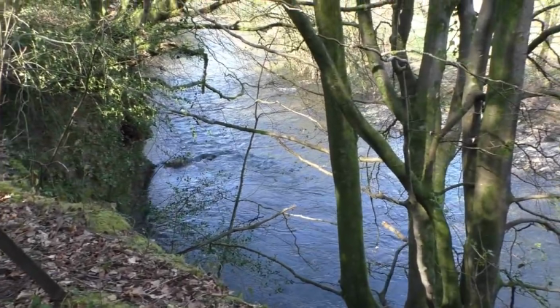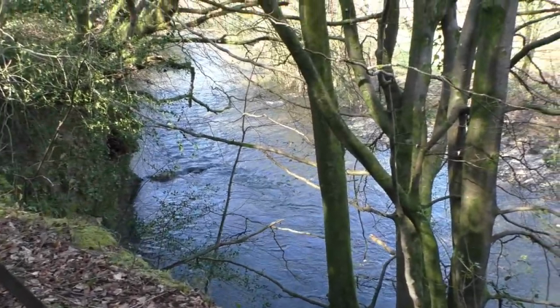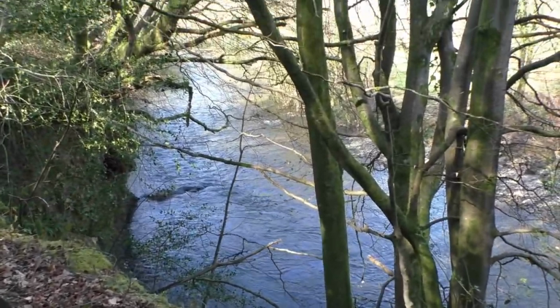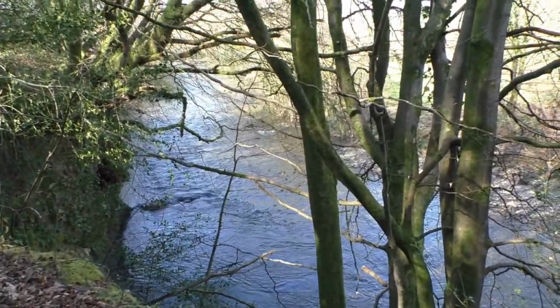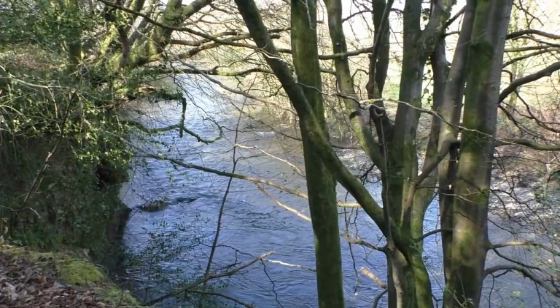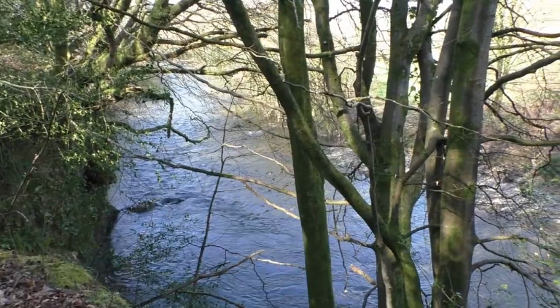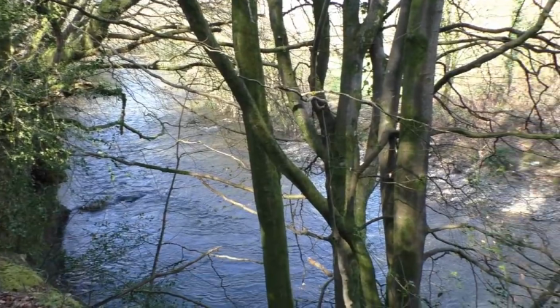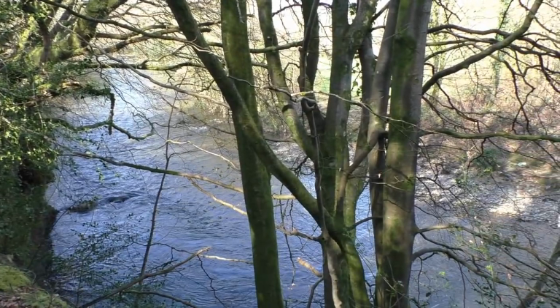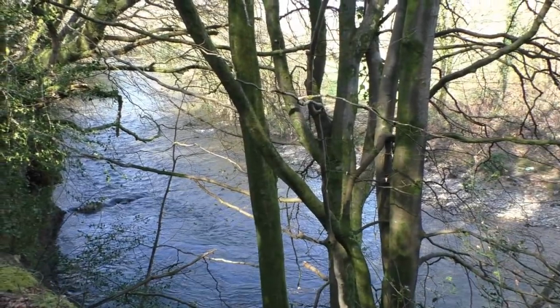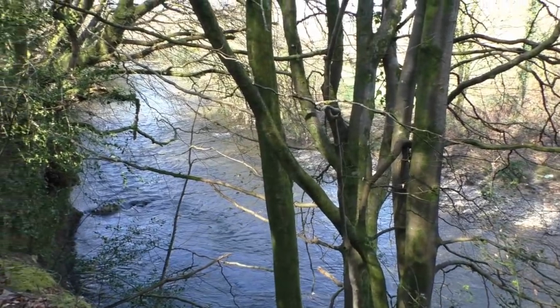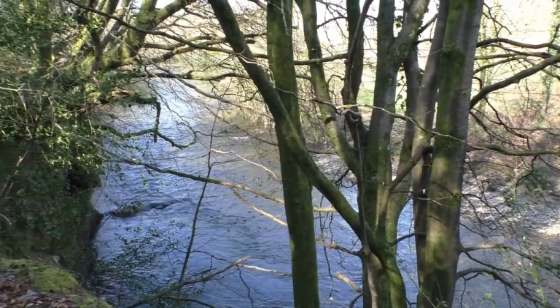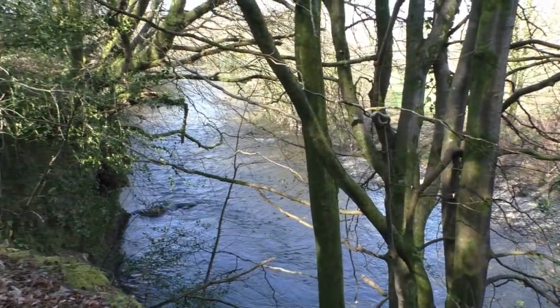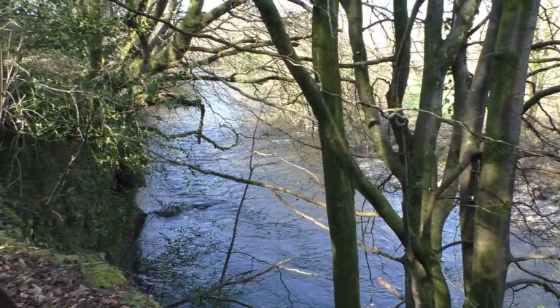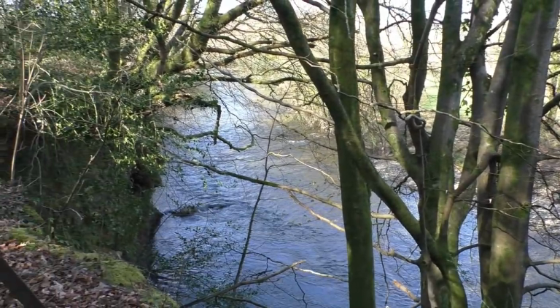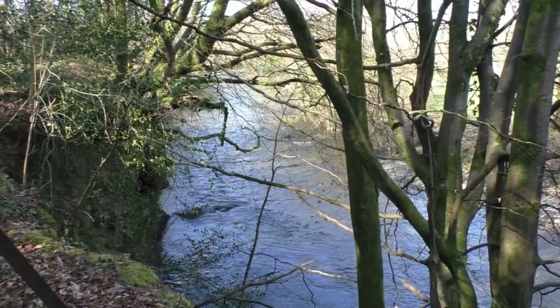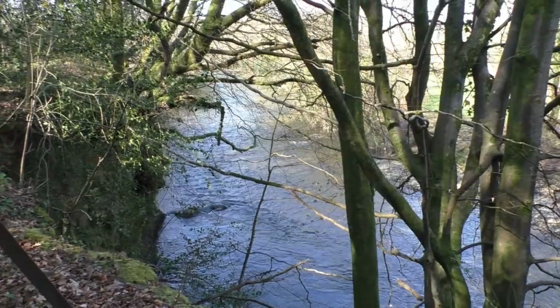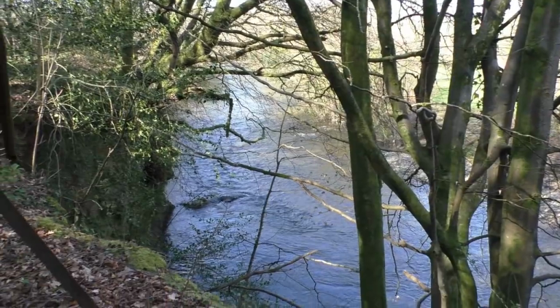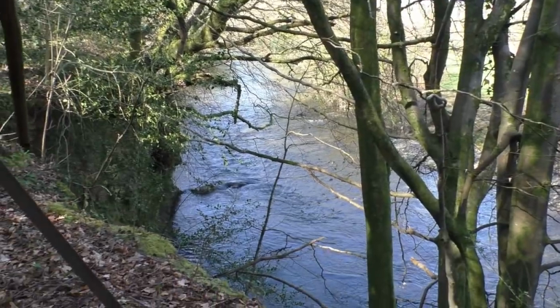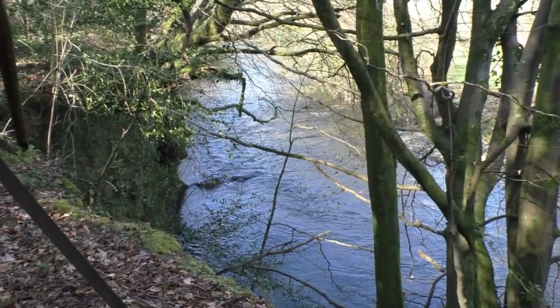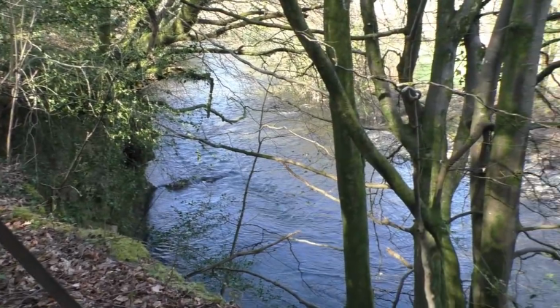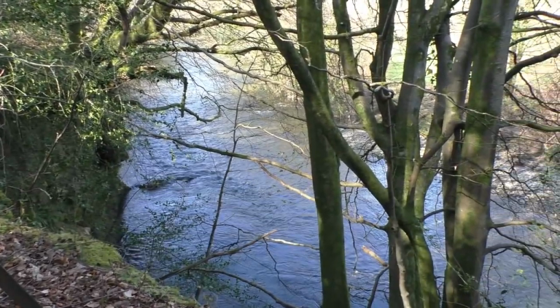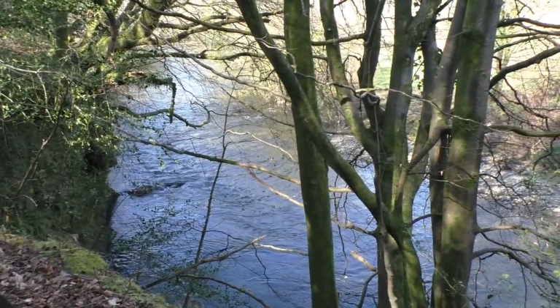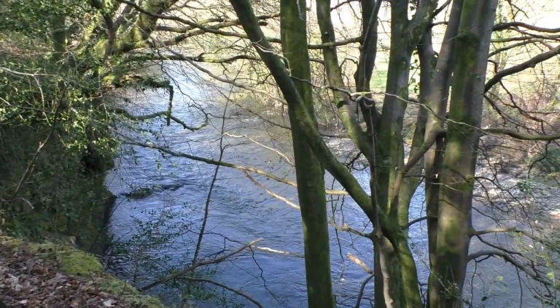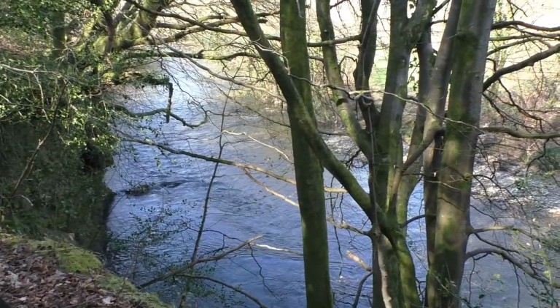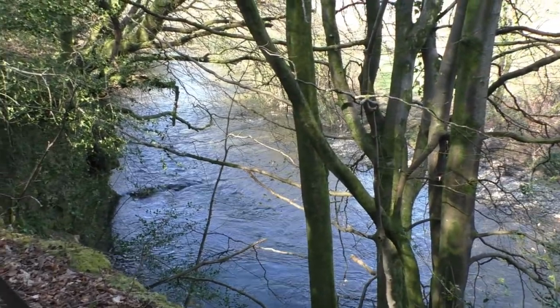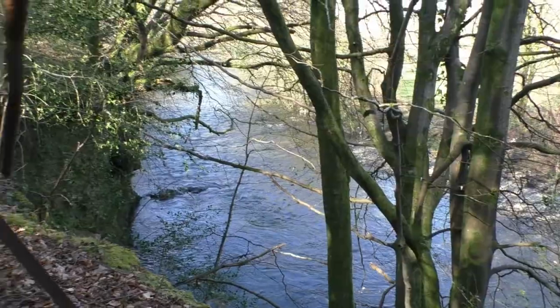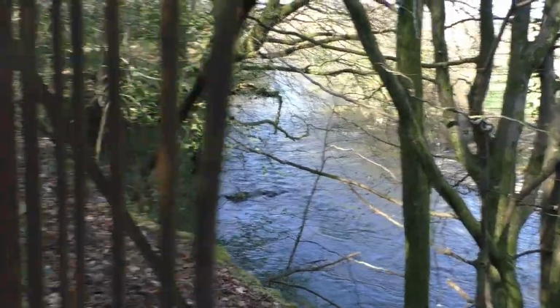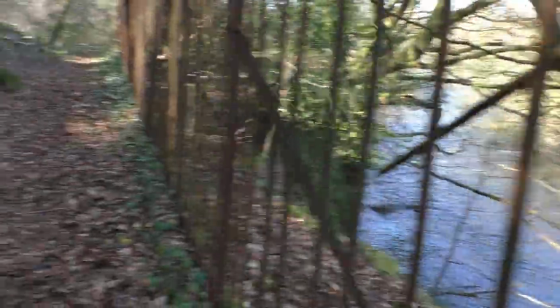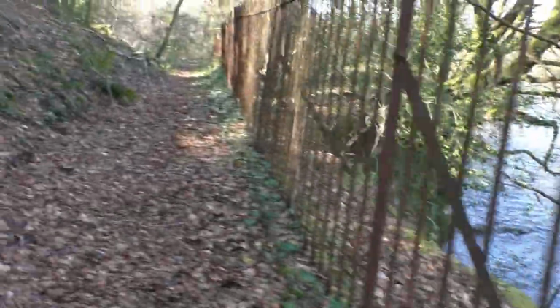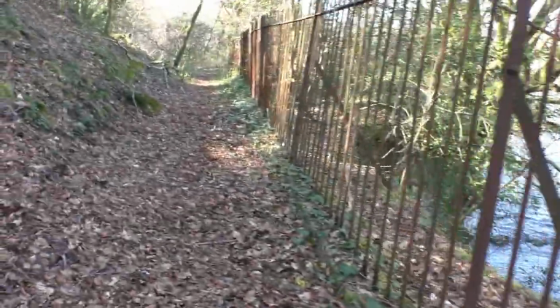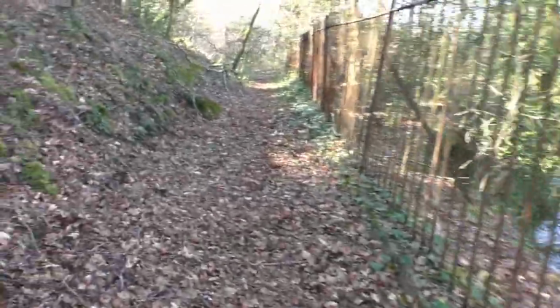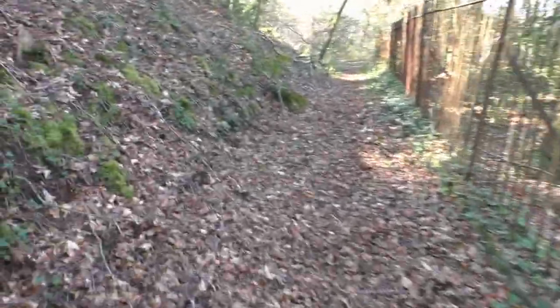Here we have a nice view of the river, that you may well see through the trees. Not for the faint-hearted to go diving down here into the pool, I'm sure. On with the footpath.